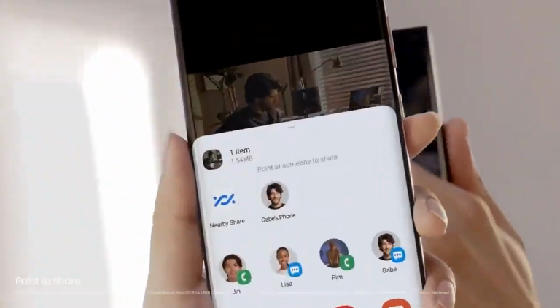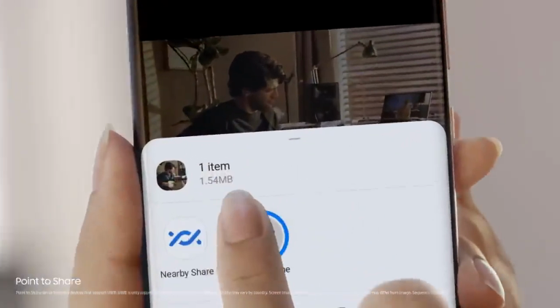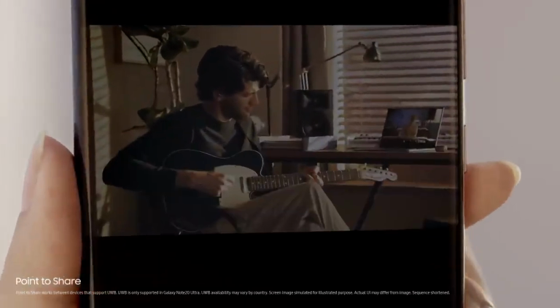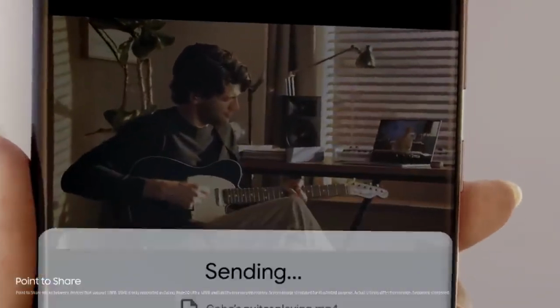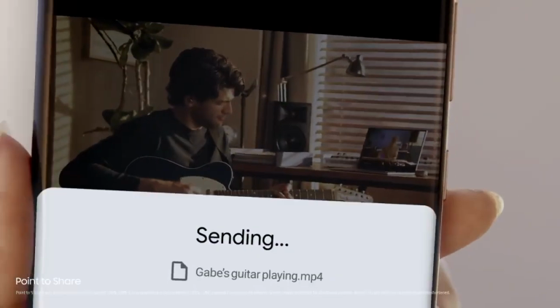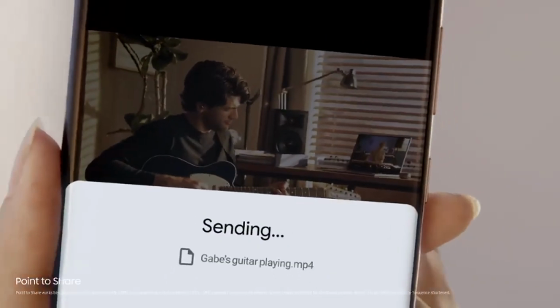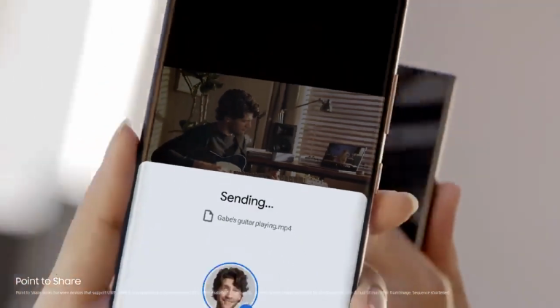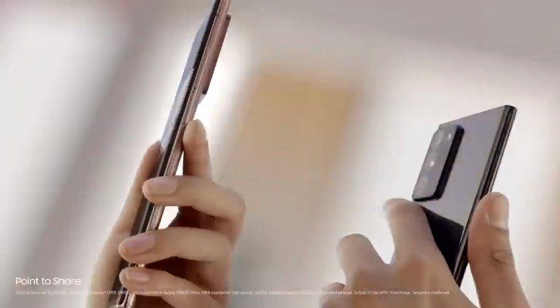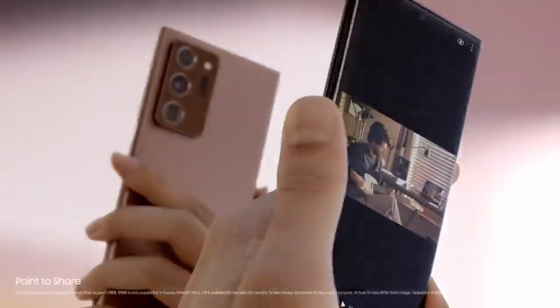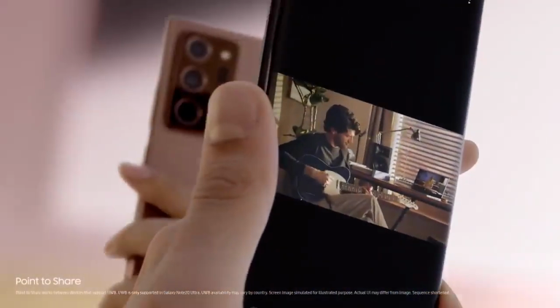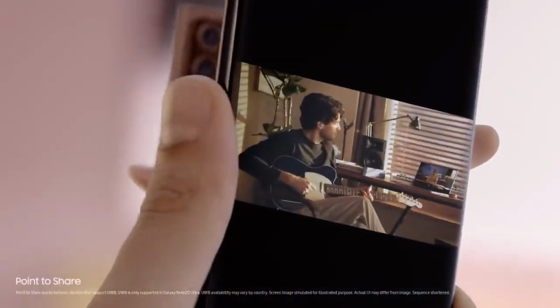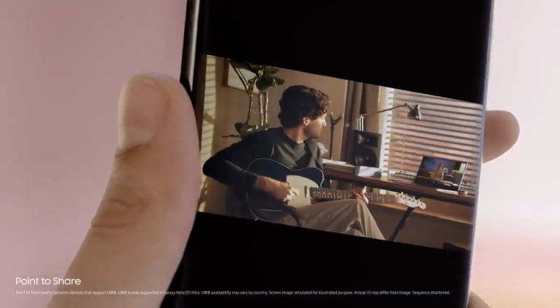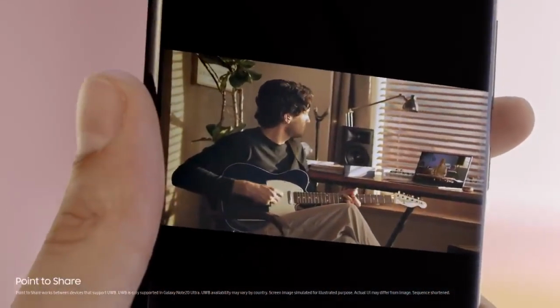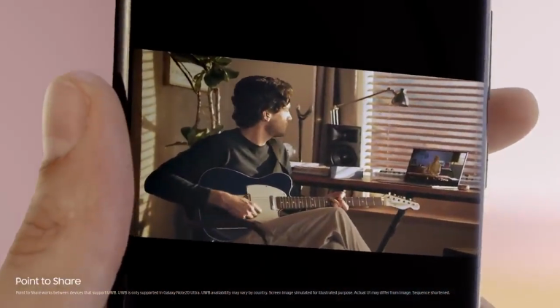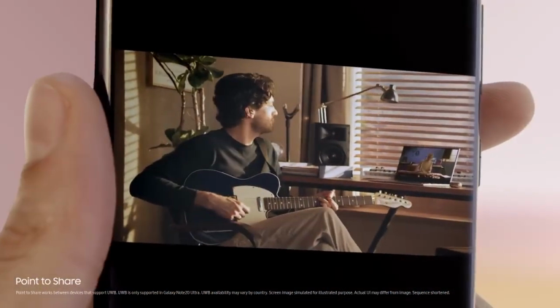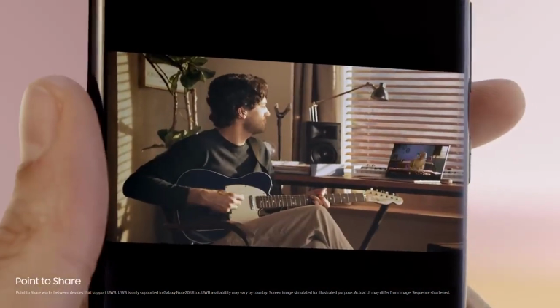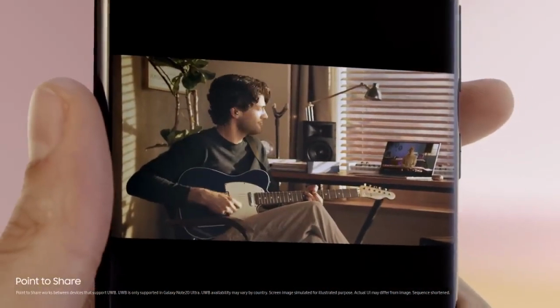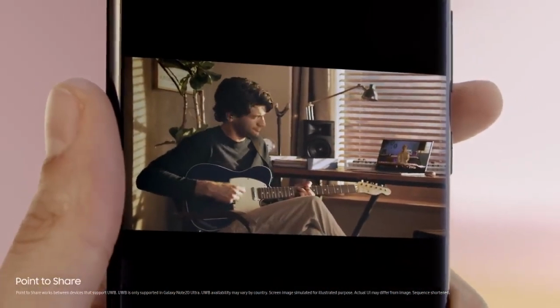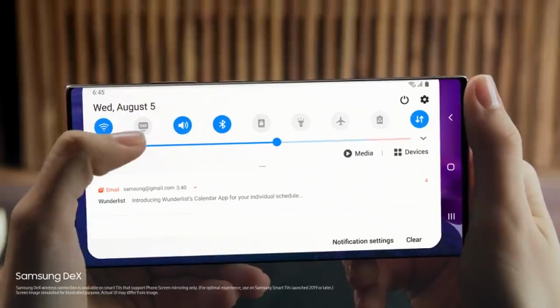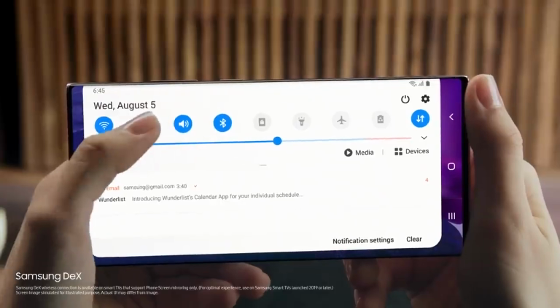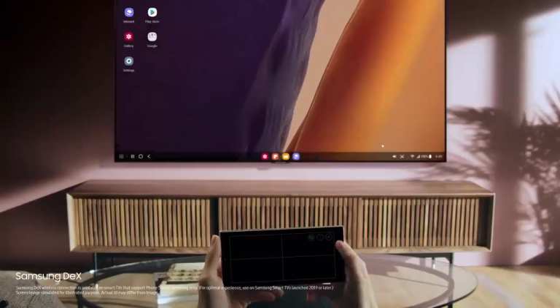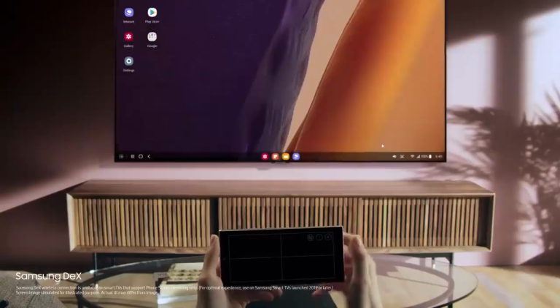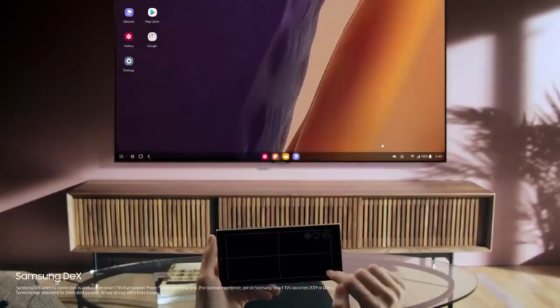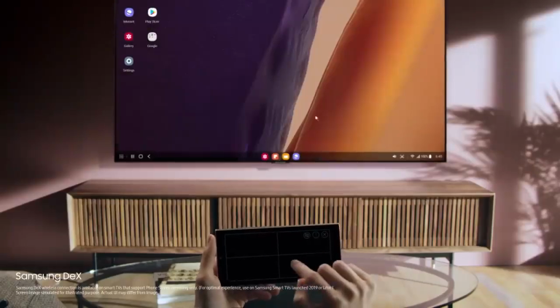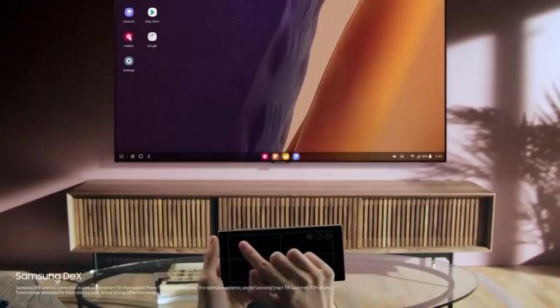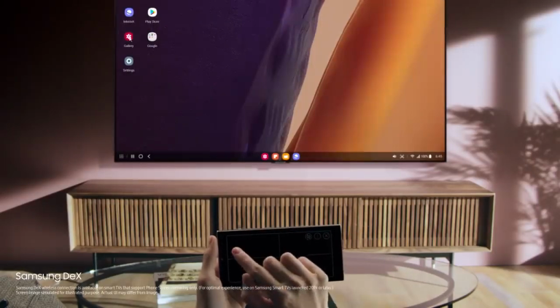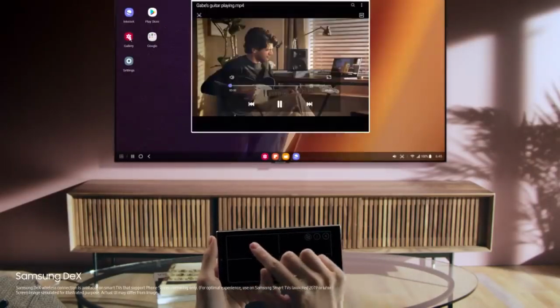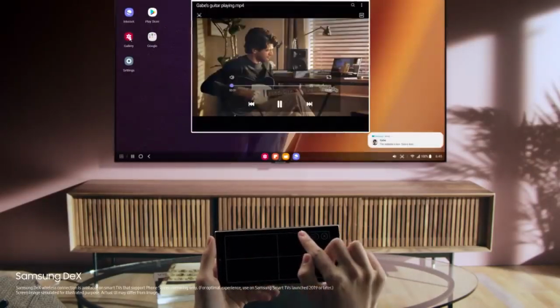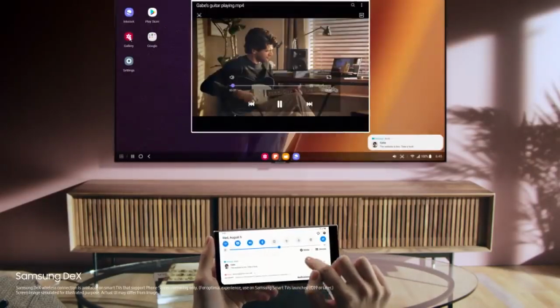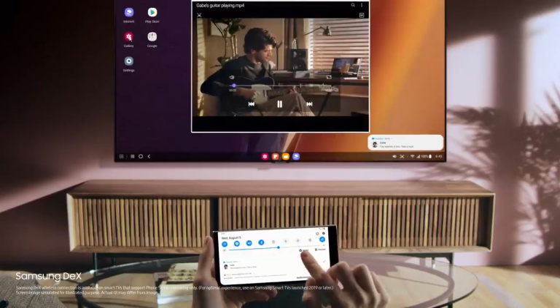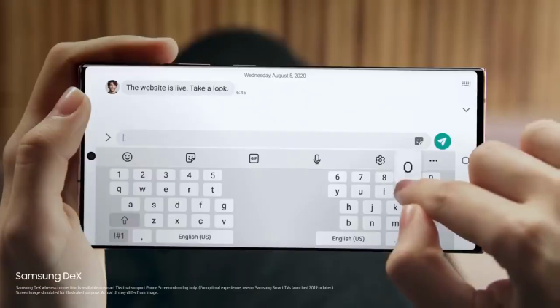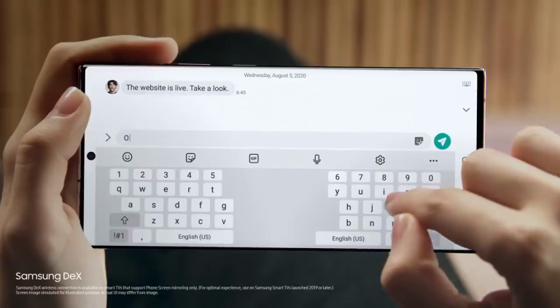Simply point your Note 20 Ultra to another device and share your masterpiece with UWB technology — it's that easy. You can watch on the big screen with Samsung DeX's wireless connection, and do two things at once without interruption.